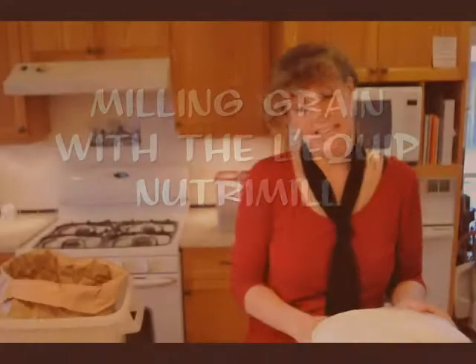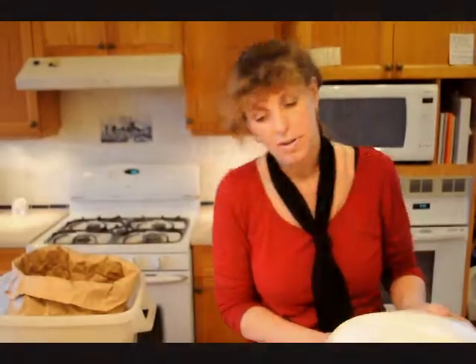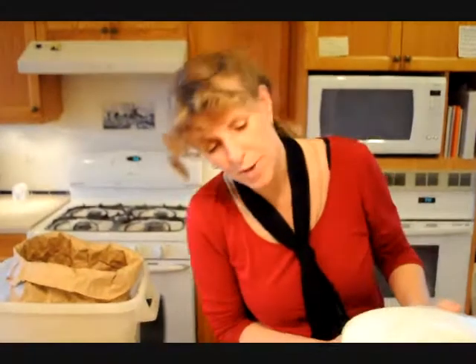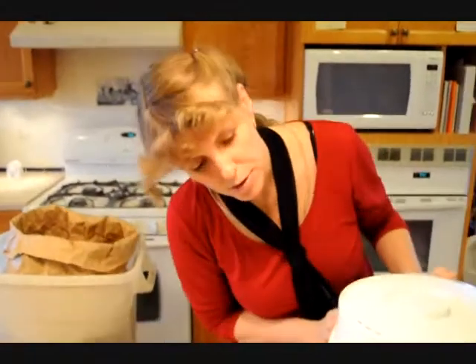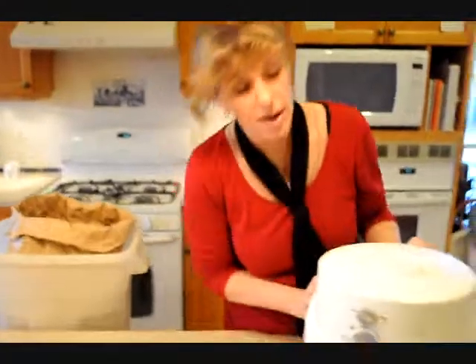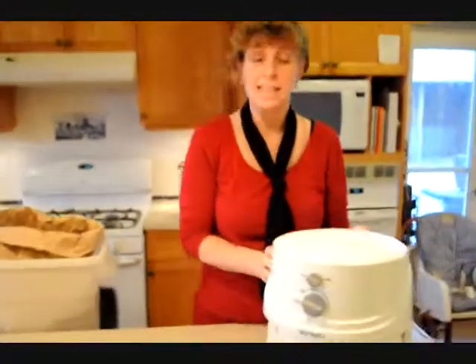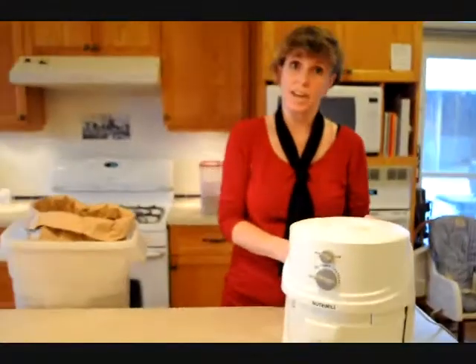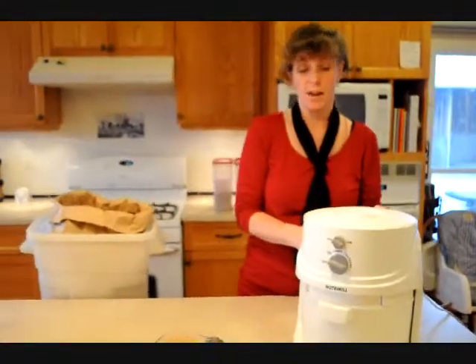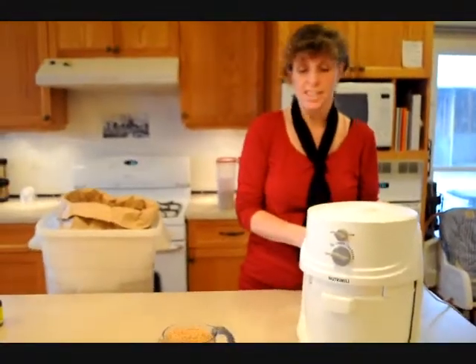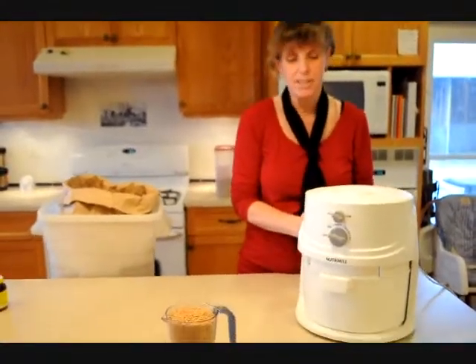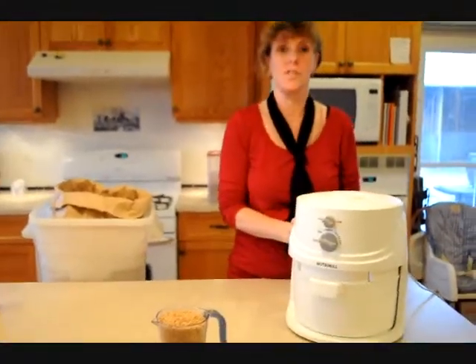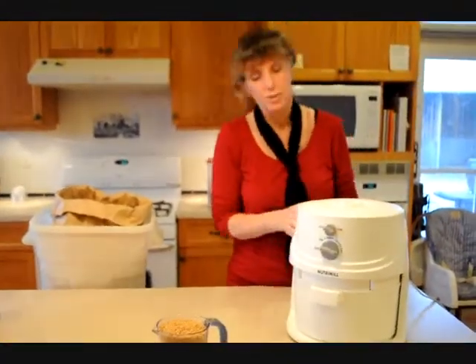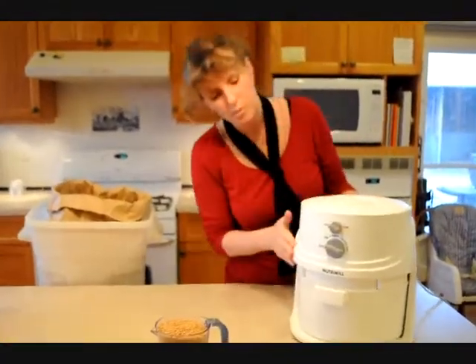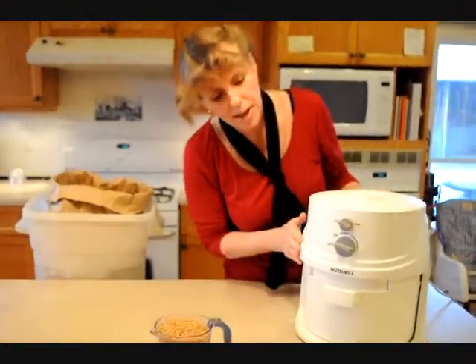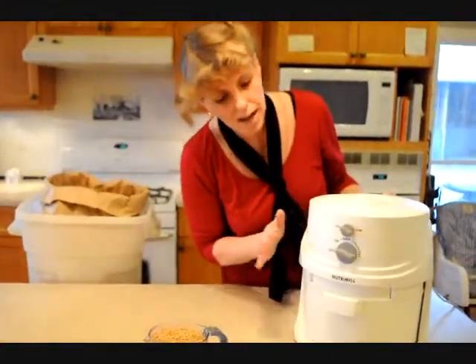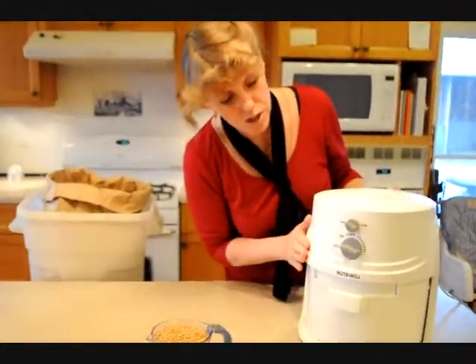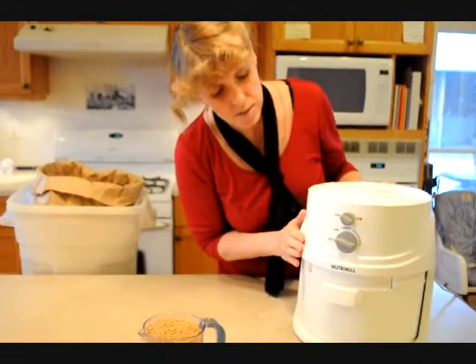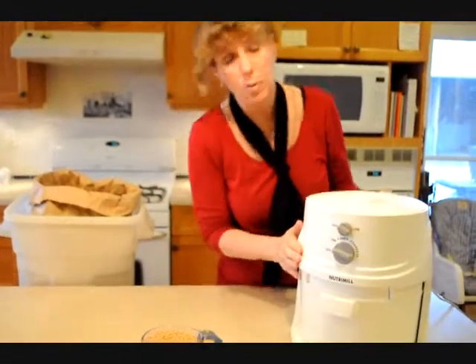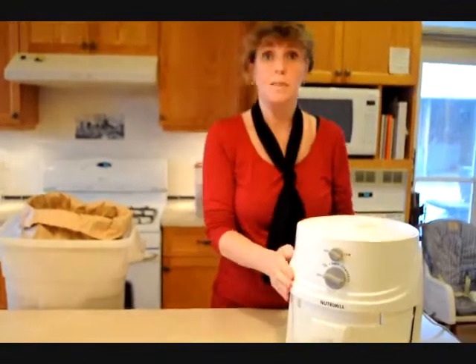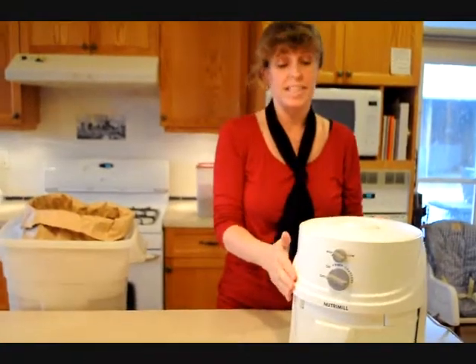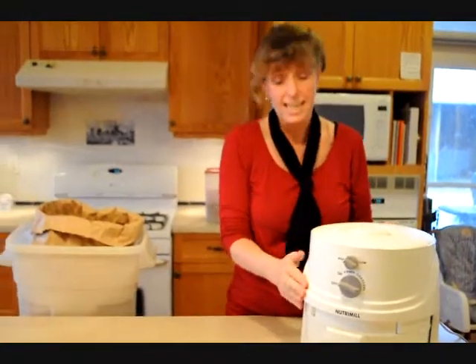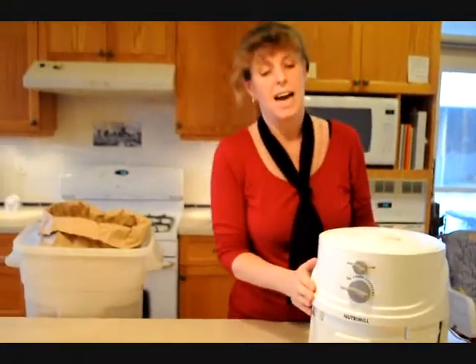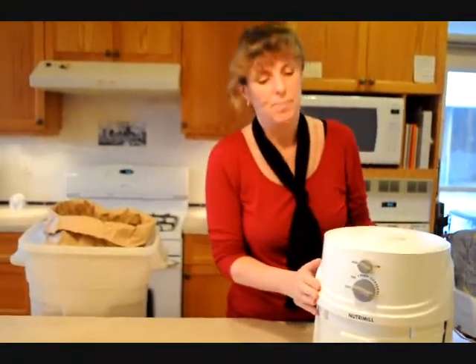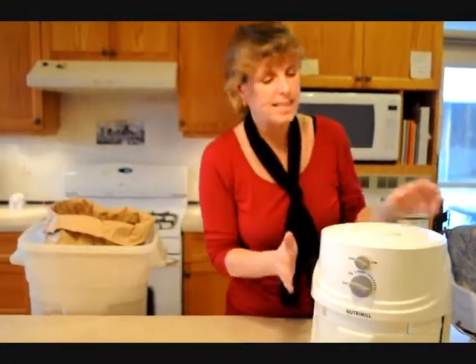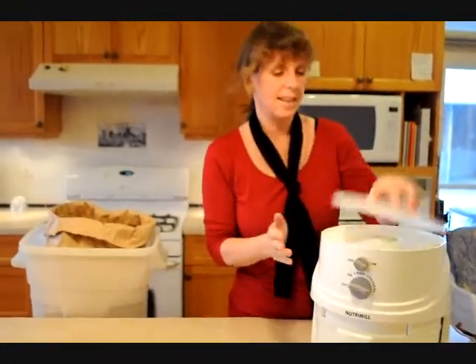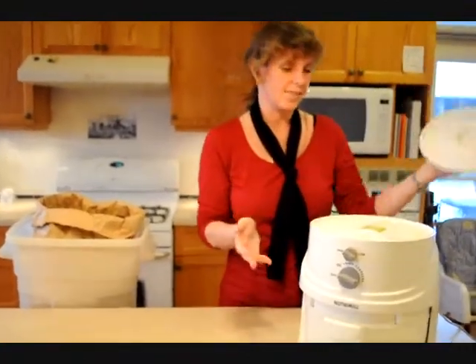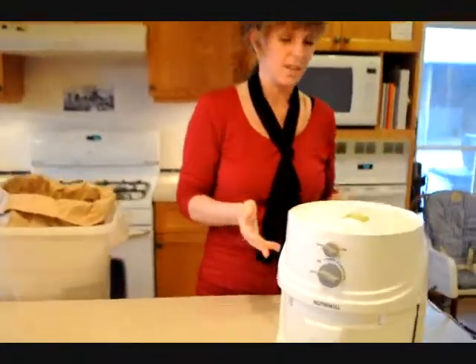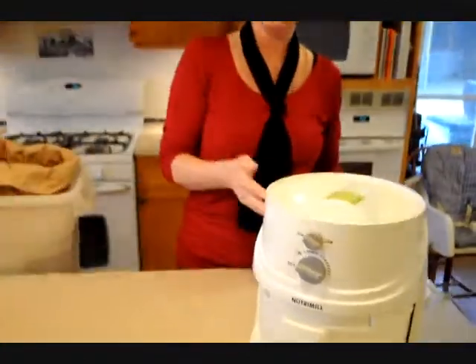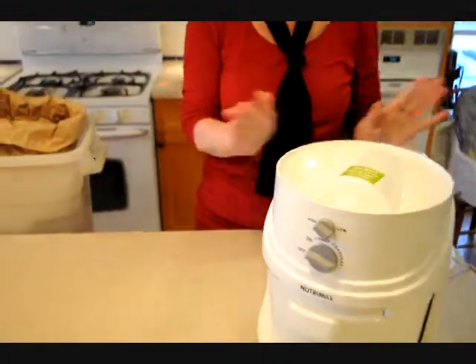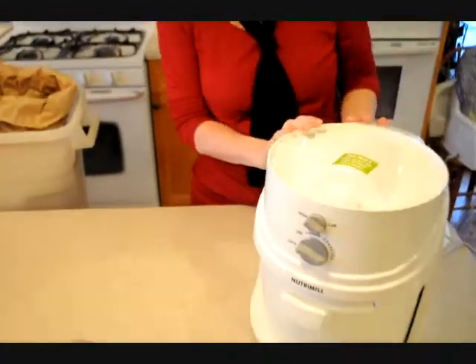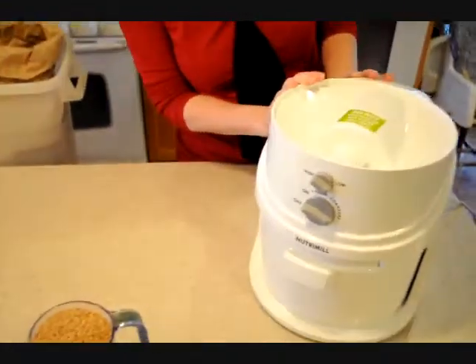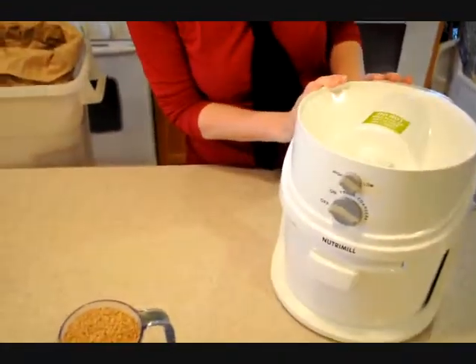Today we are going to show you how to easily grind flour just as you need it using your very own NutriMill. This machine is the quietest on the market to date, and basically it is very easy to use — it is more or less a big coffee grinder.